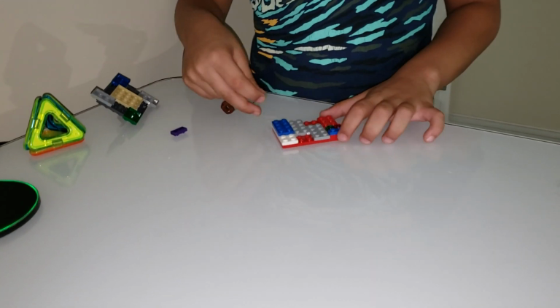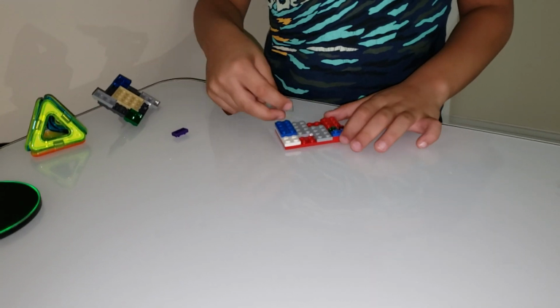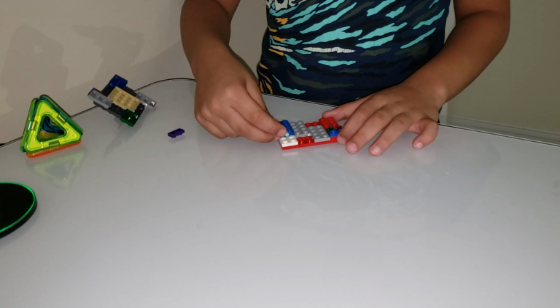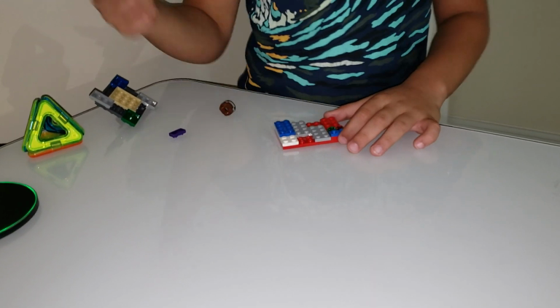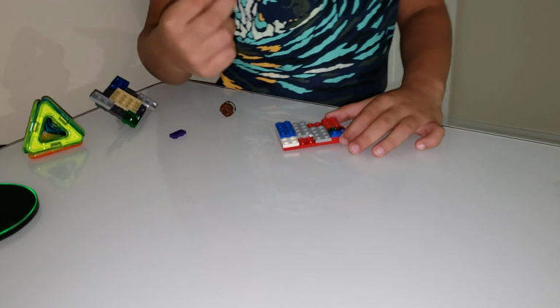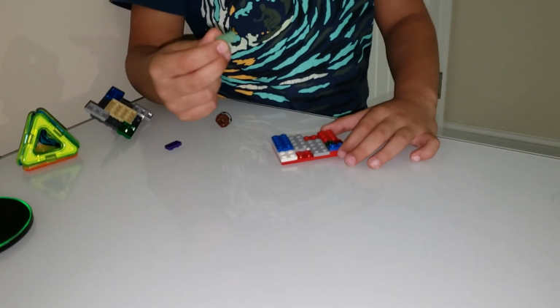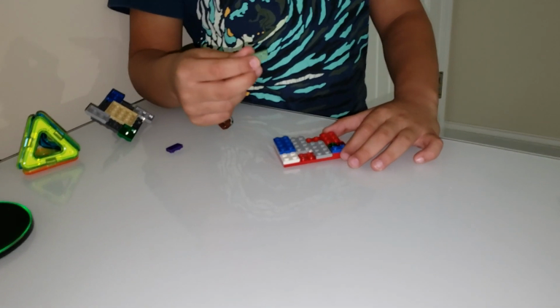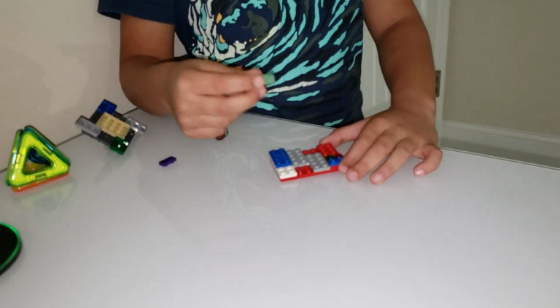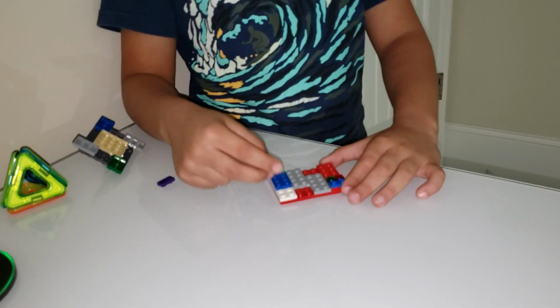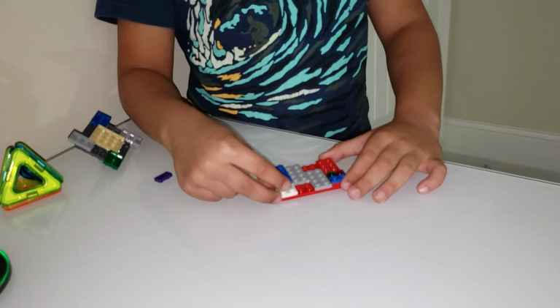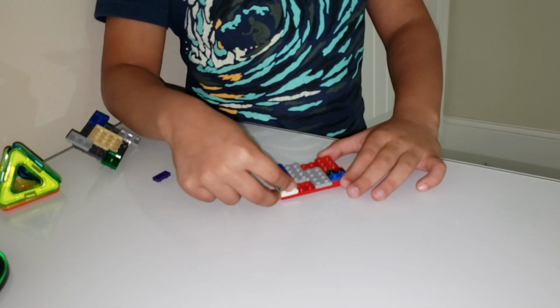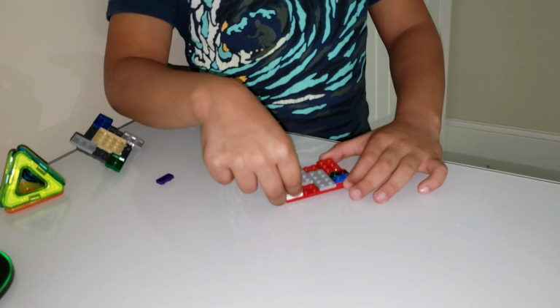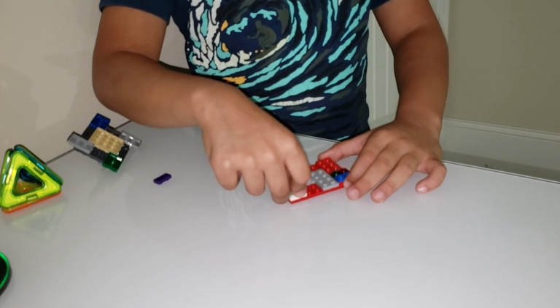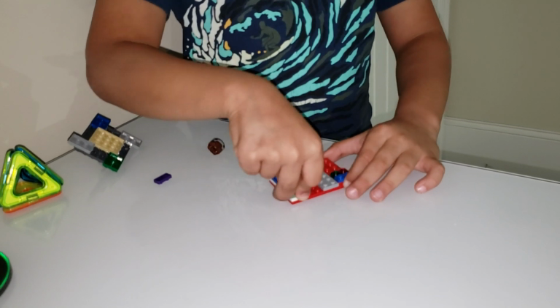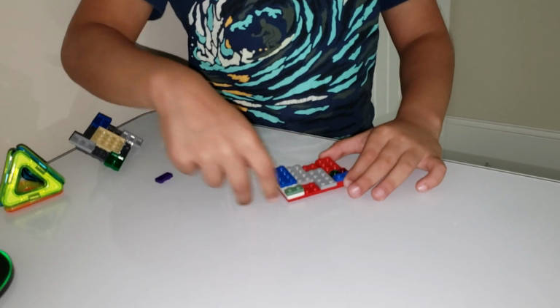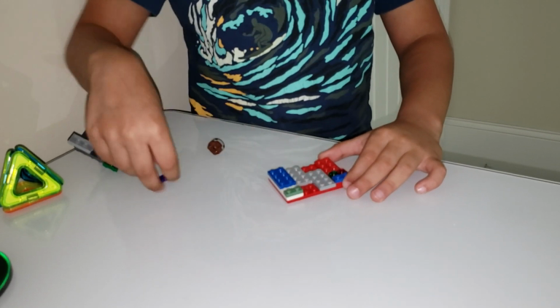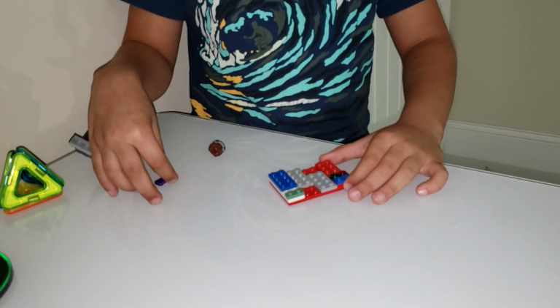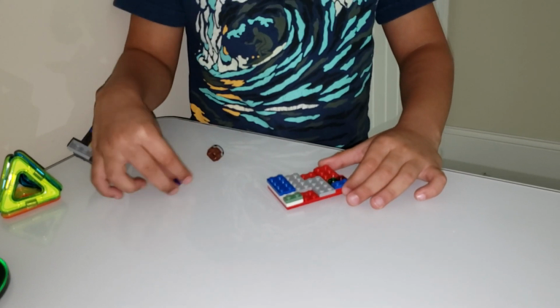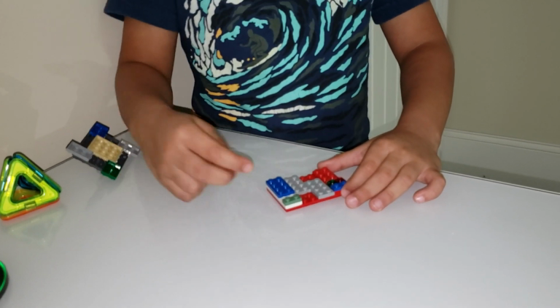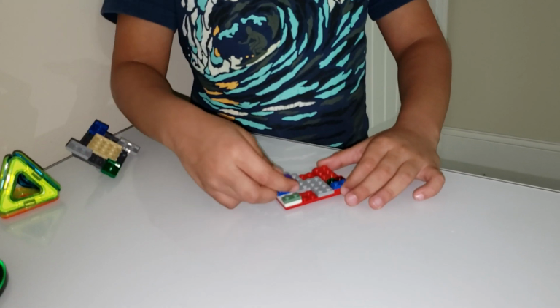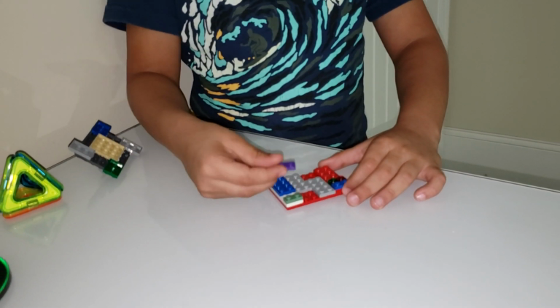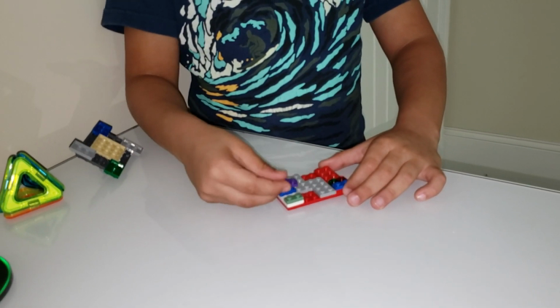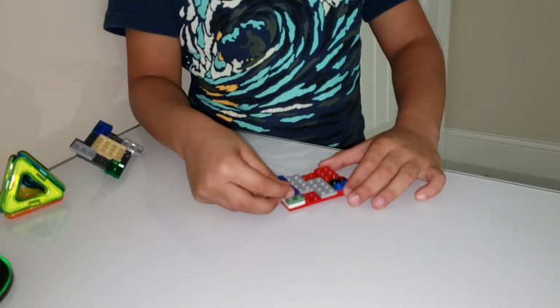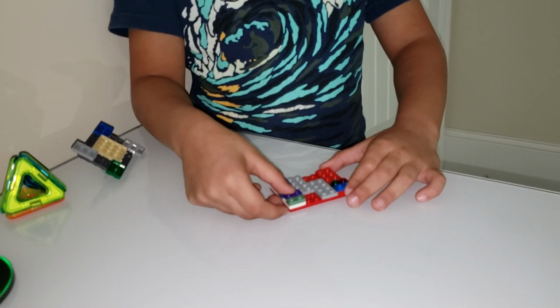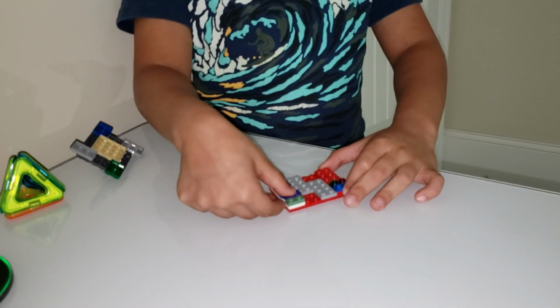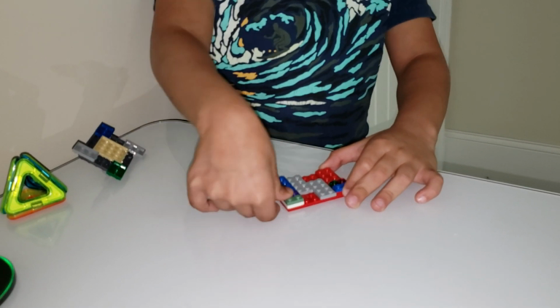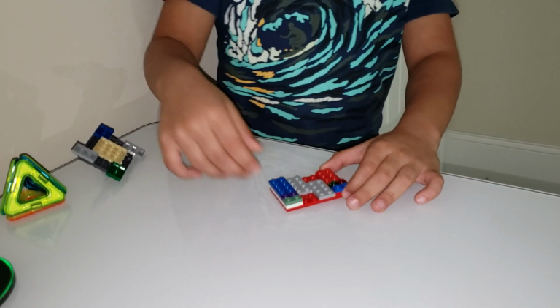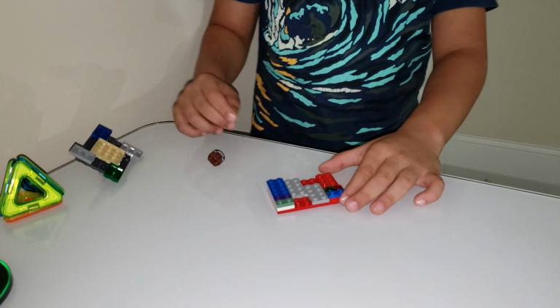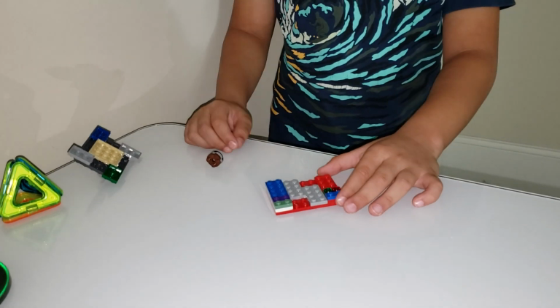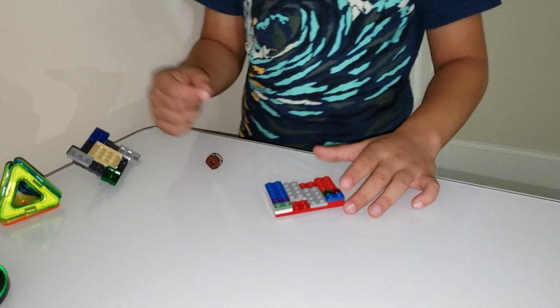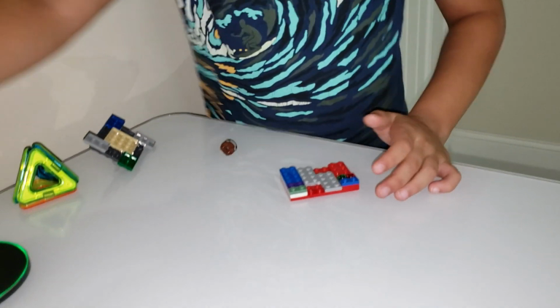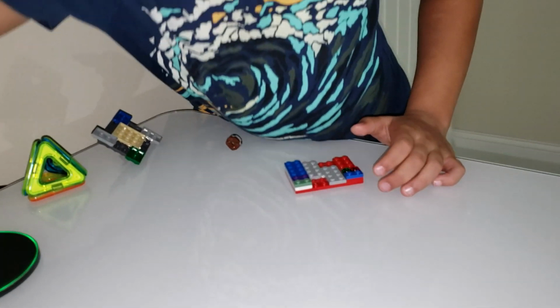And then you're going to take a green one of these and place that on top over here. Then you're going to take a purple one of a 1x2 piece and put that here.